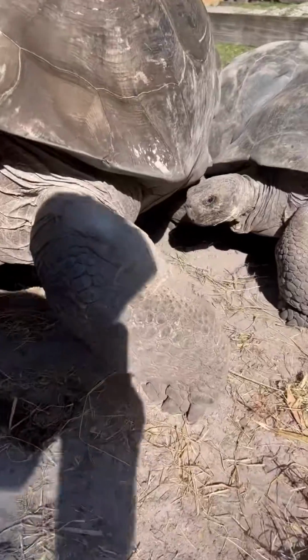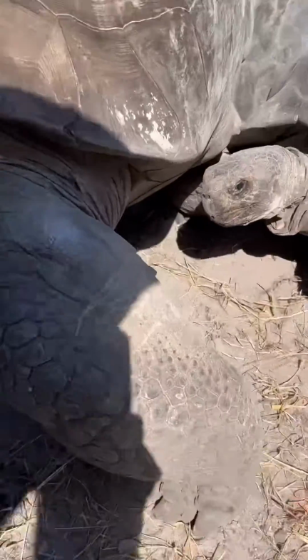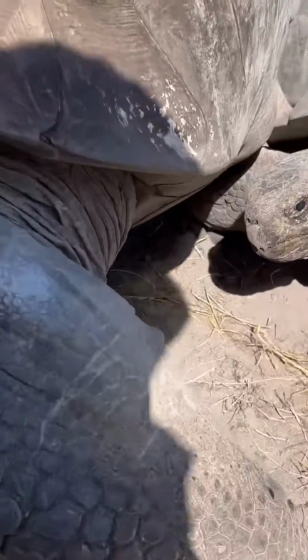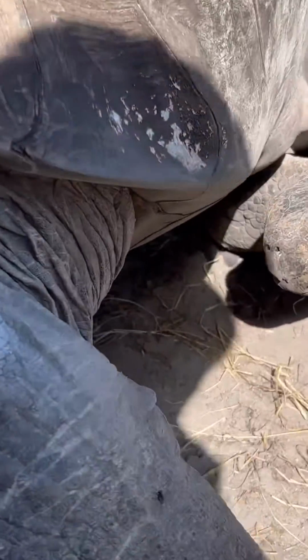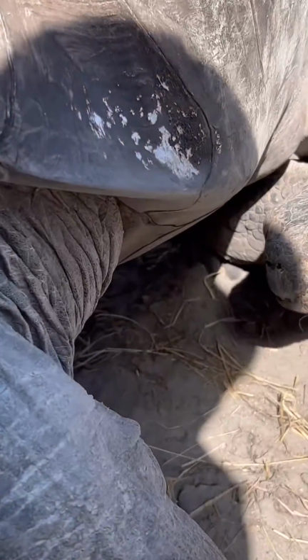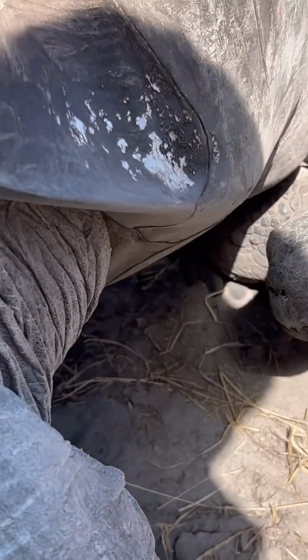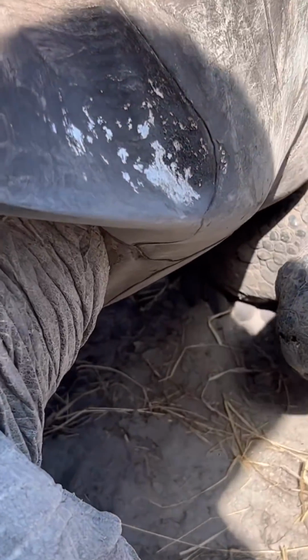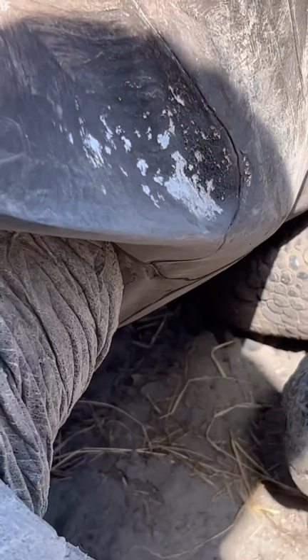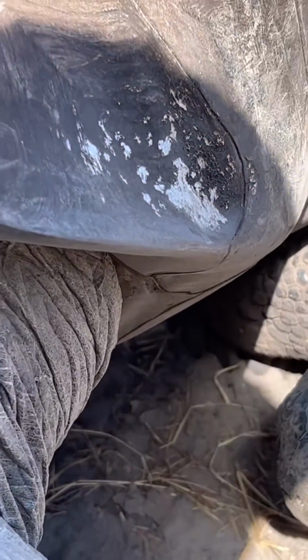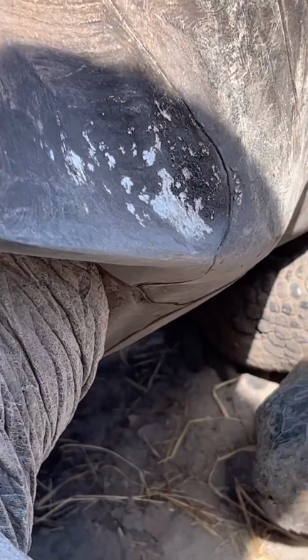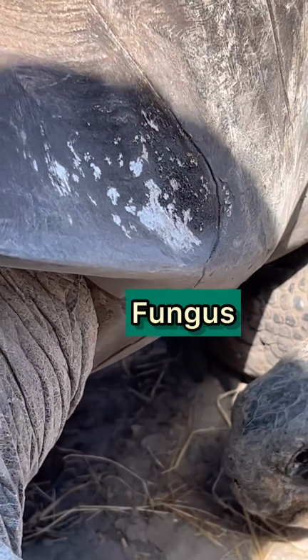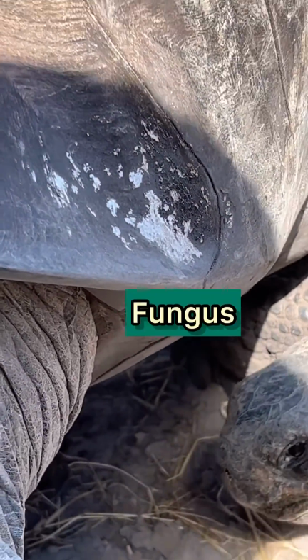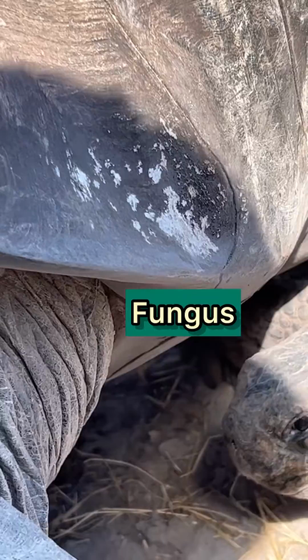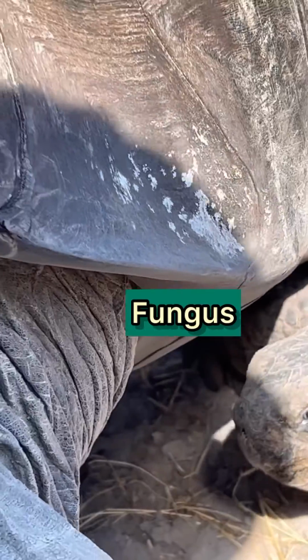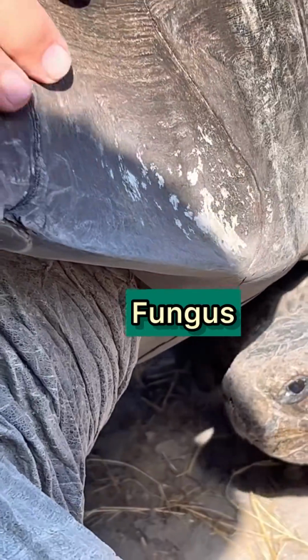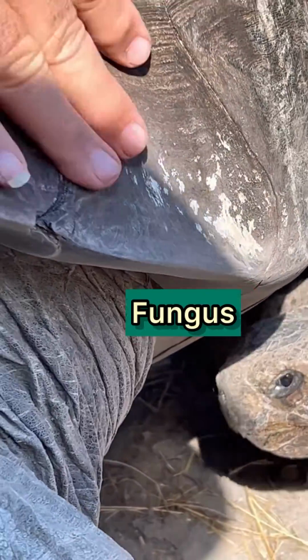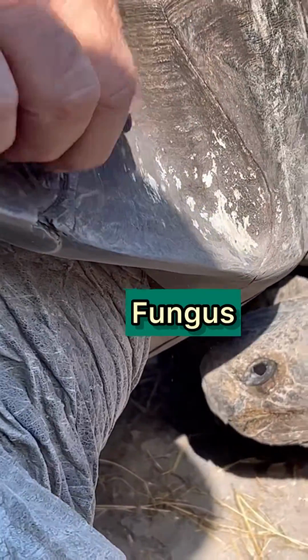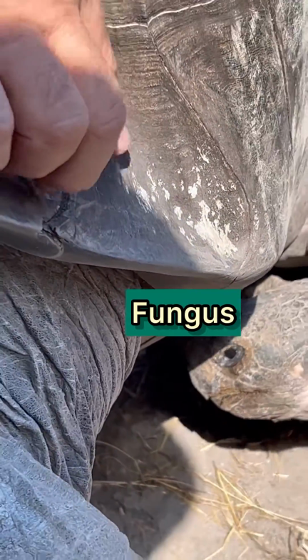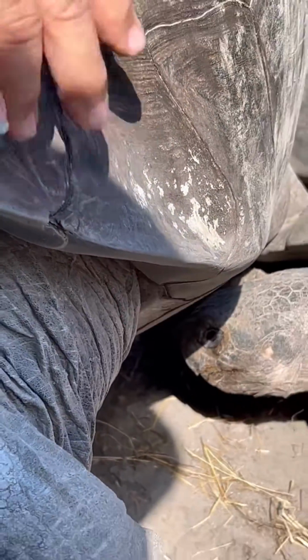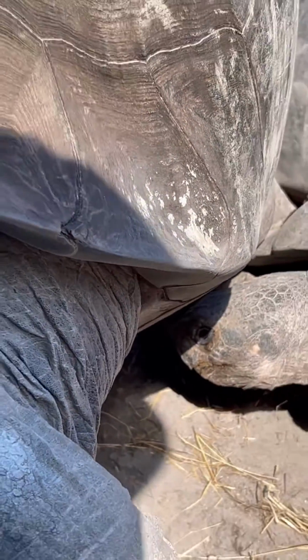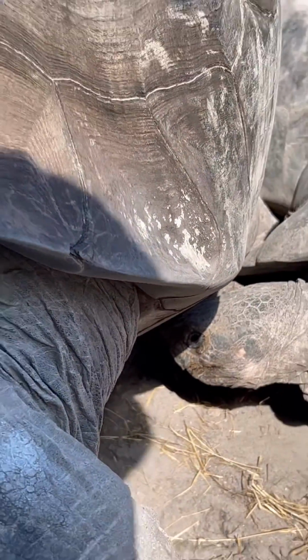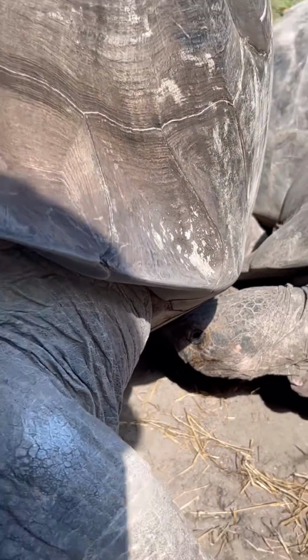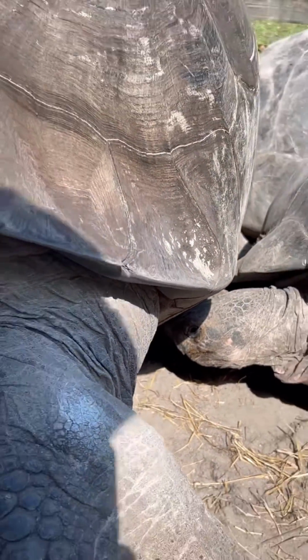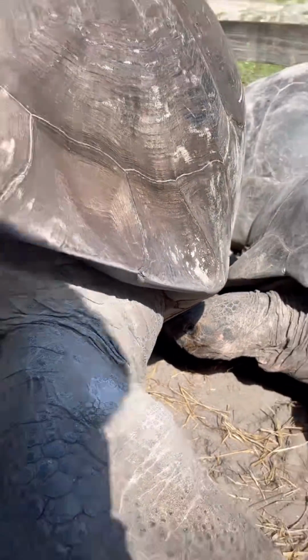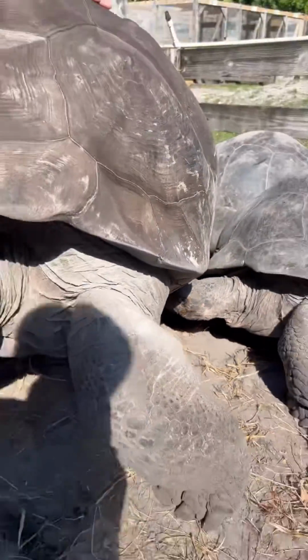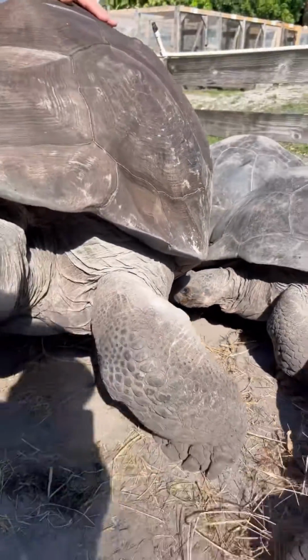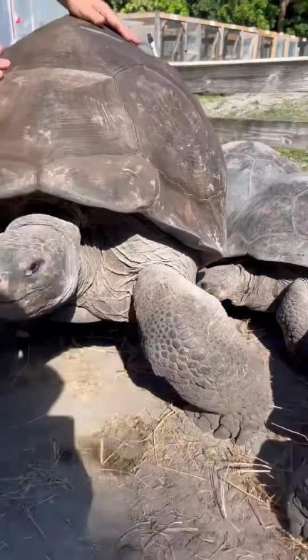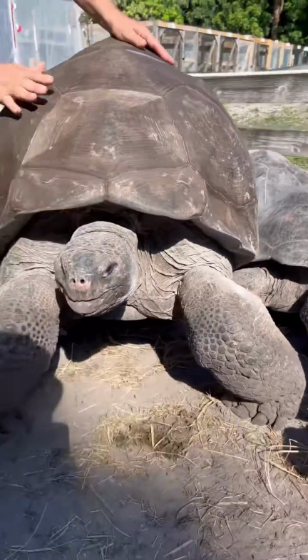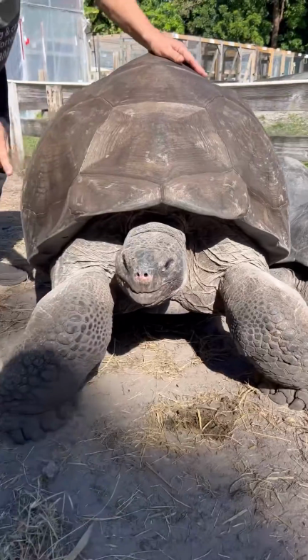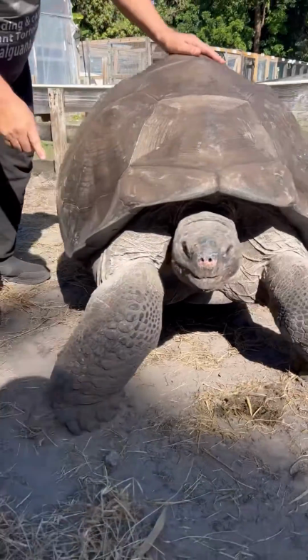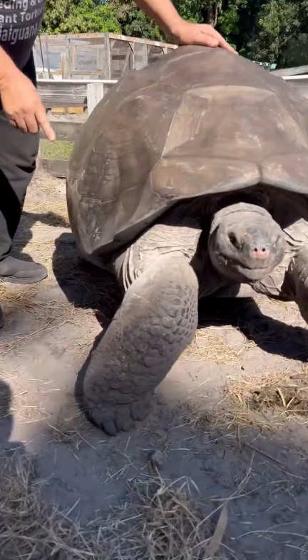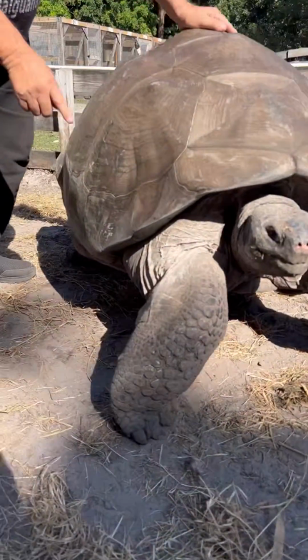See the white fungus starting on his shell right there? It starts there because when the water runs down the shell, that area stays more moist than the rest of the shell, and it creates that fungus.